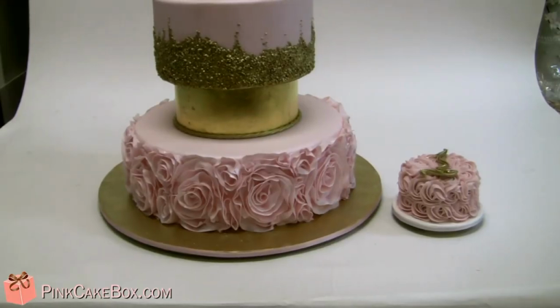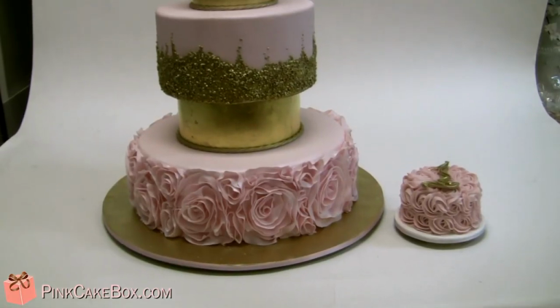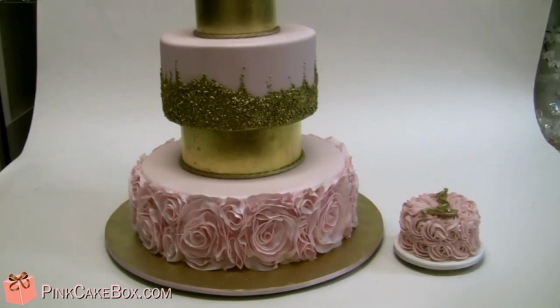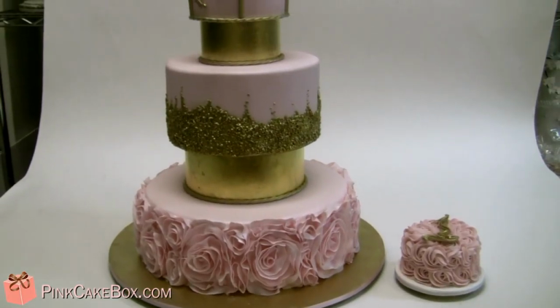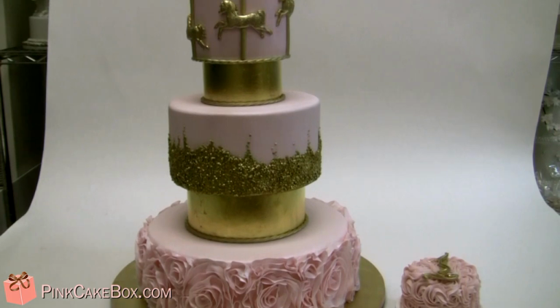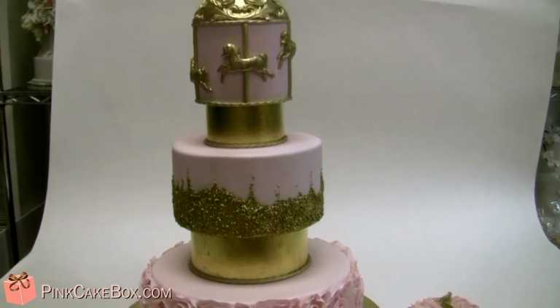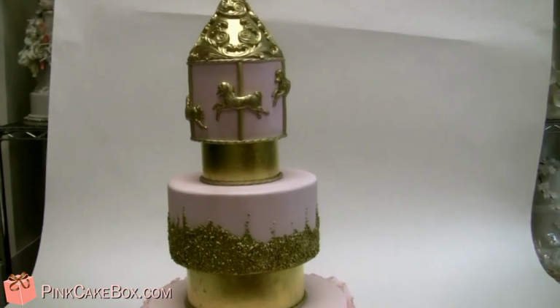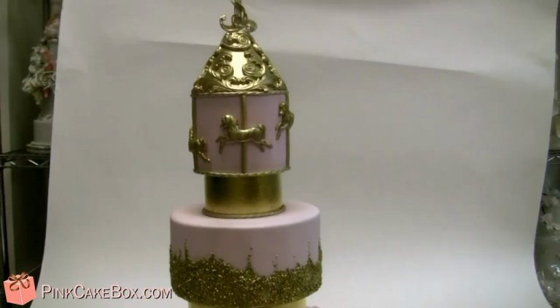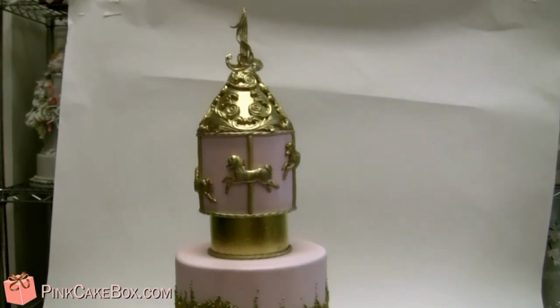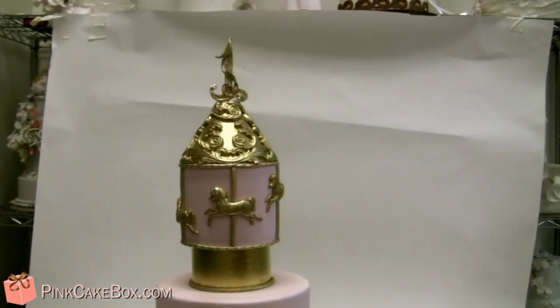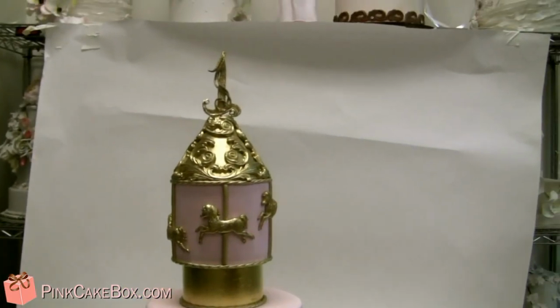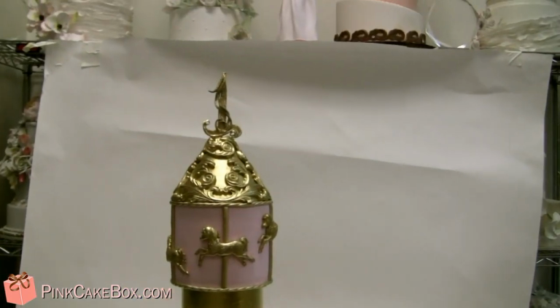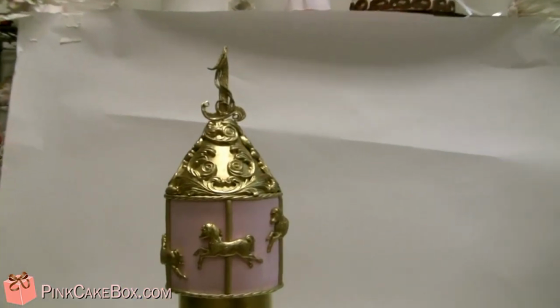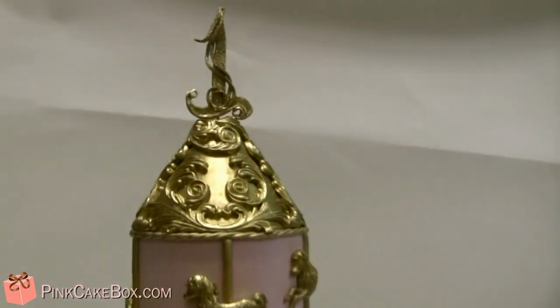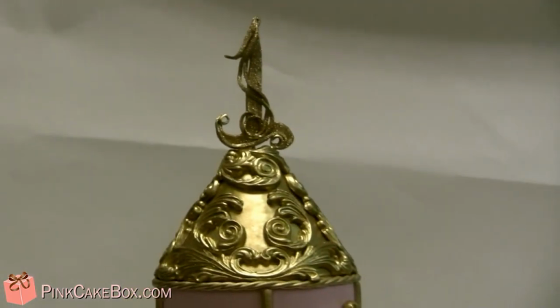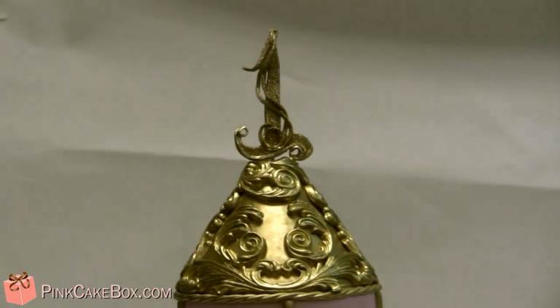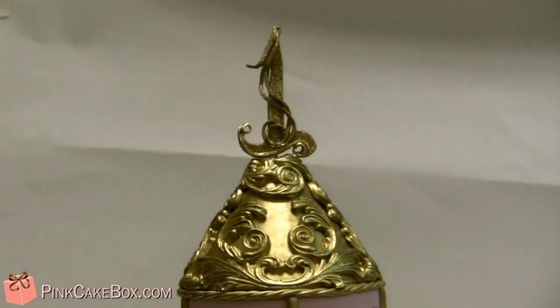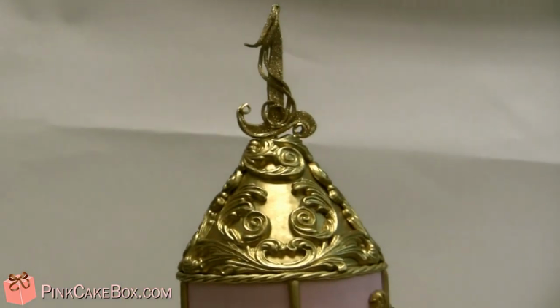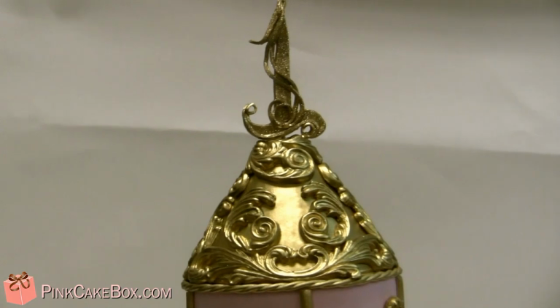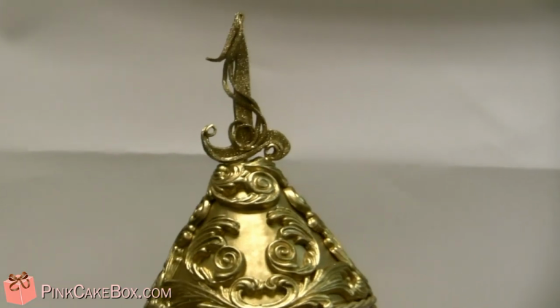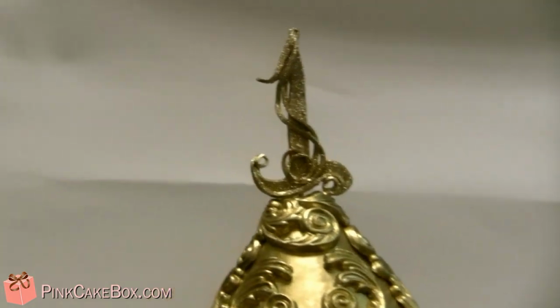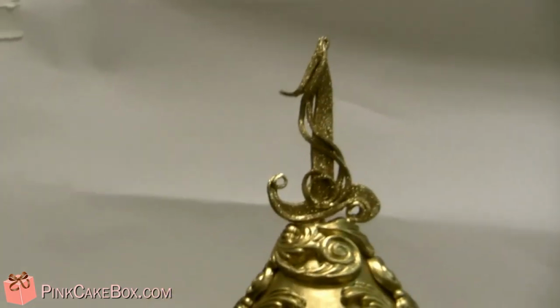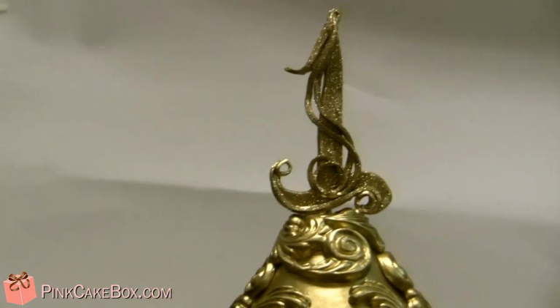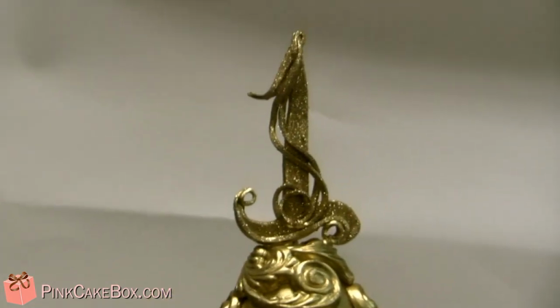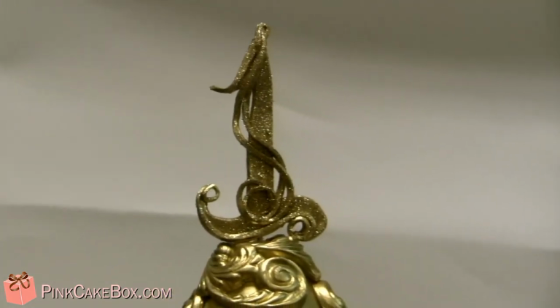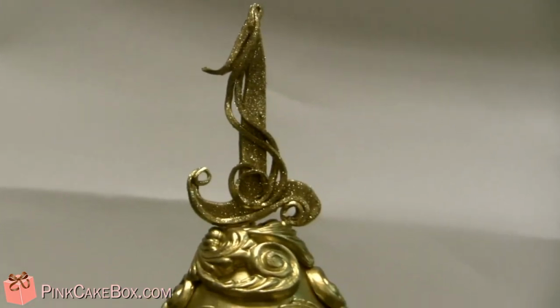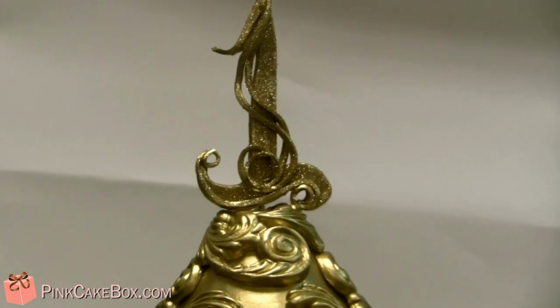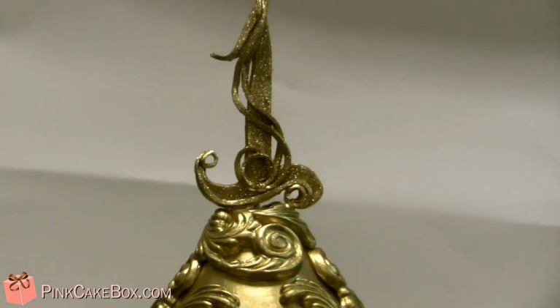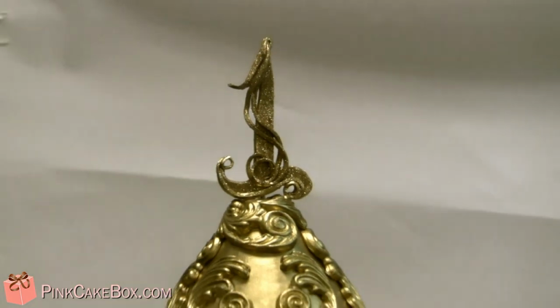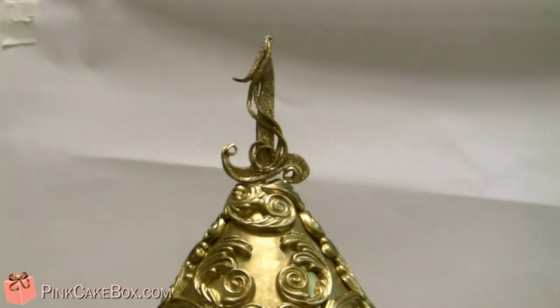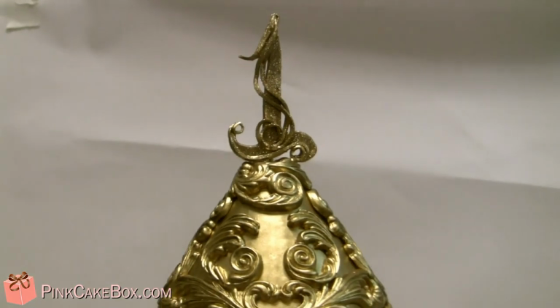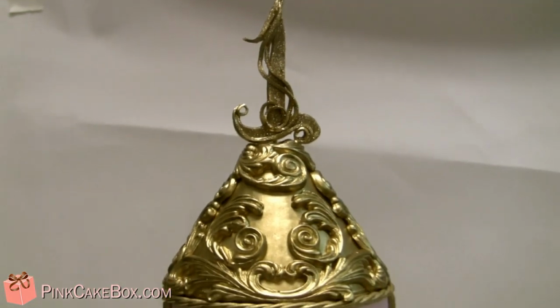Hey, it's Mia's first birthday! We're so excited to celebrate with Mia. We made her parents' wedding cake and then her big brother Max's first birthday cake. And this is a fun carousel themed cake.